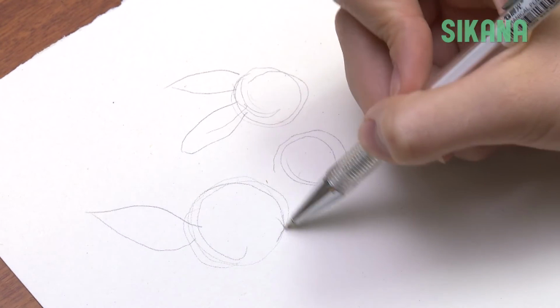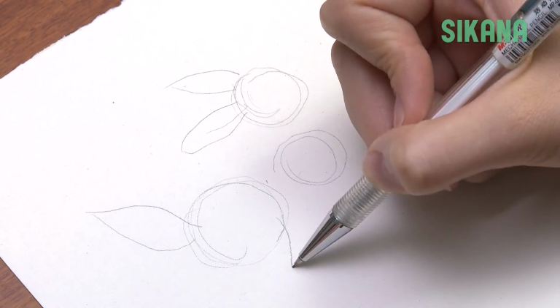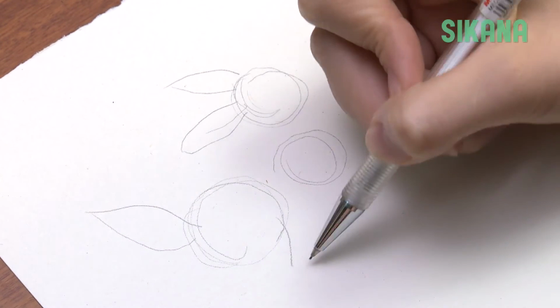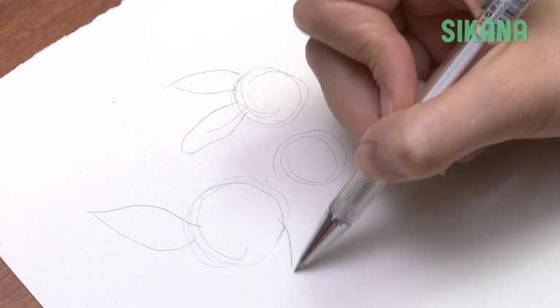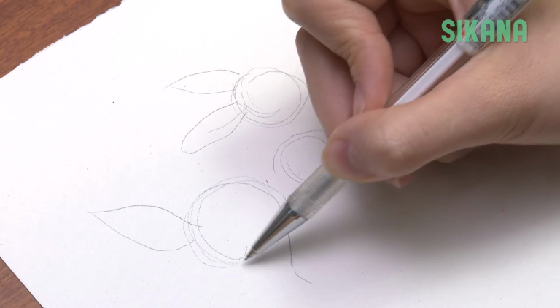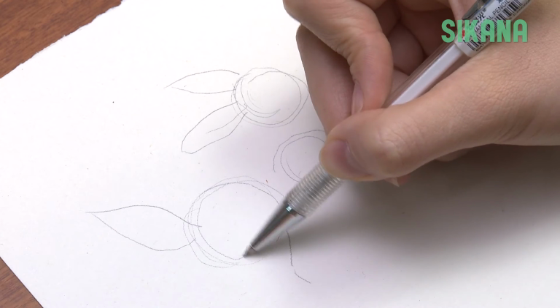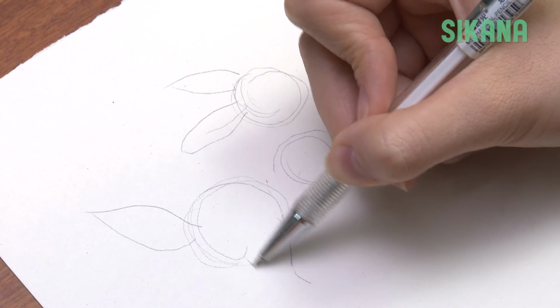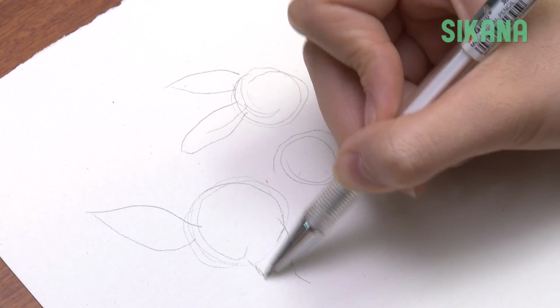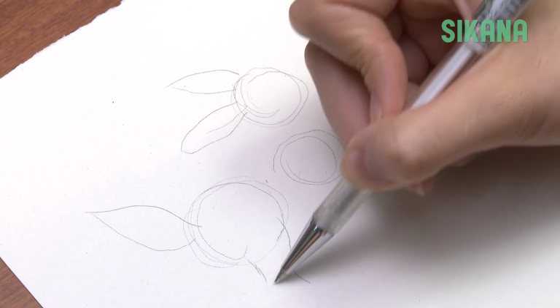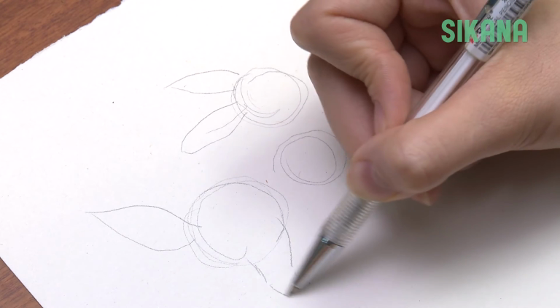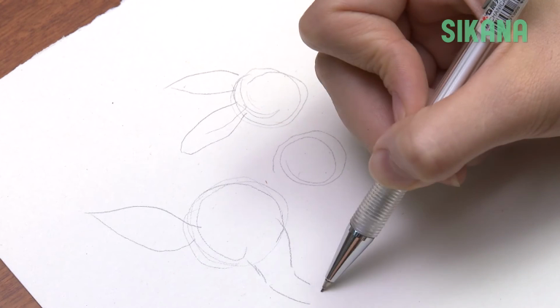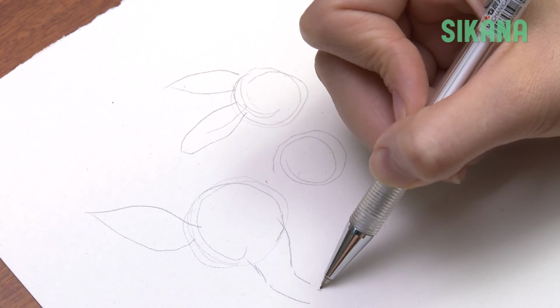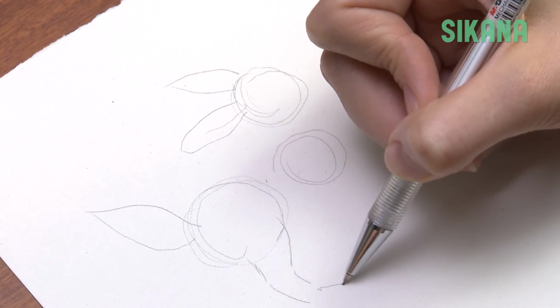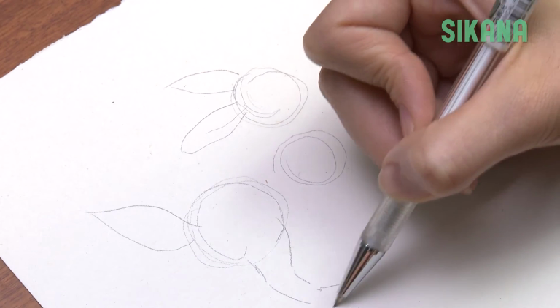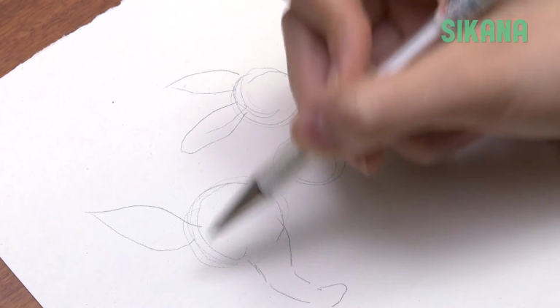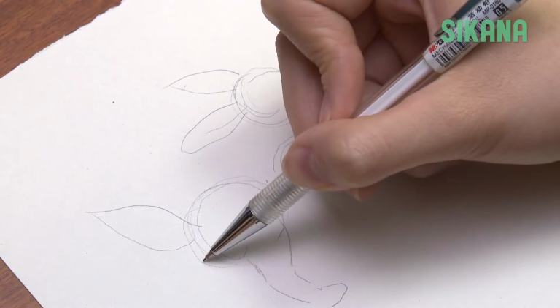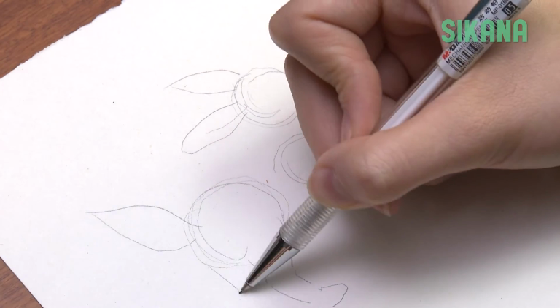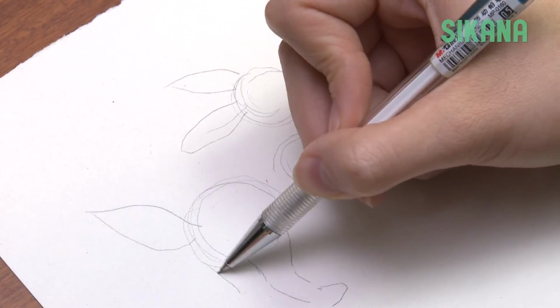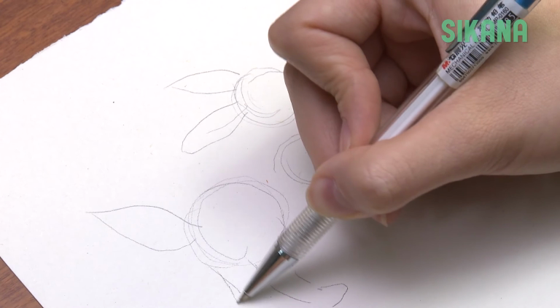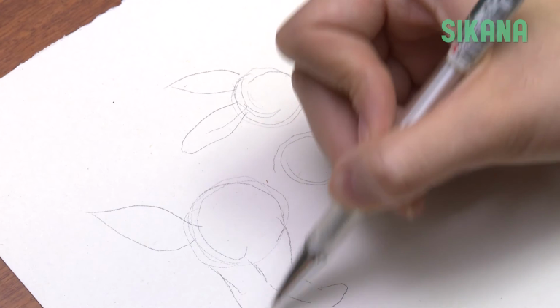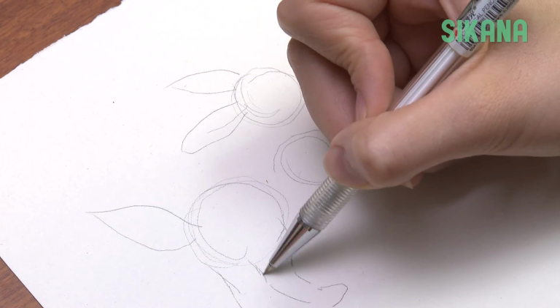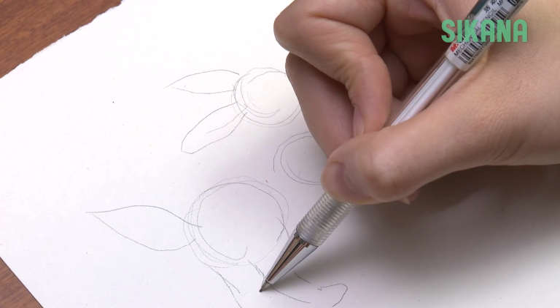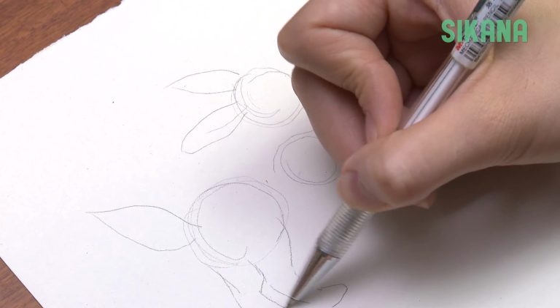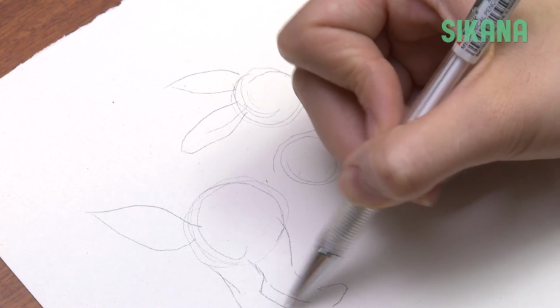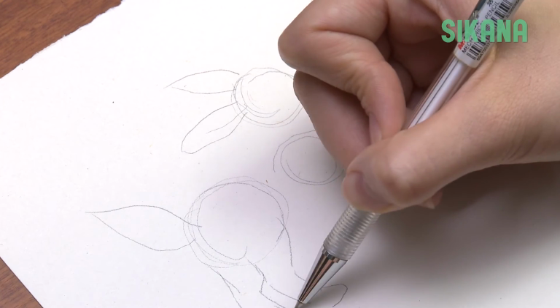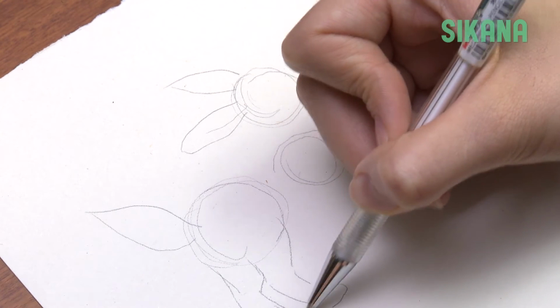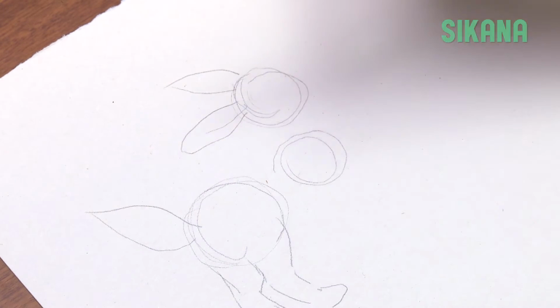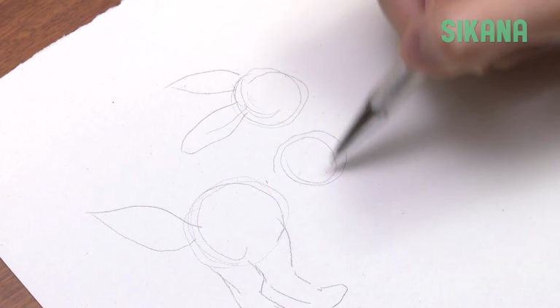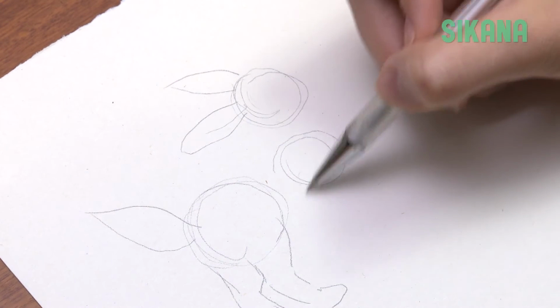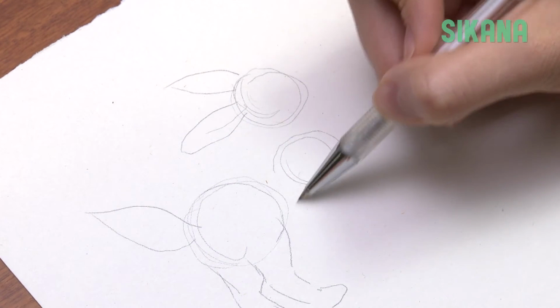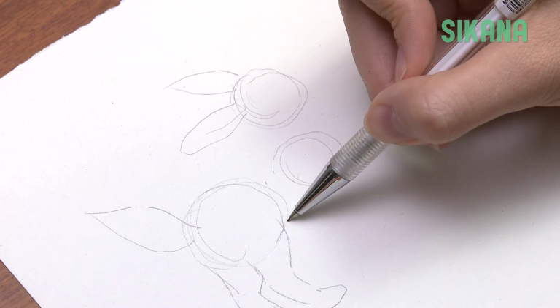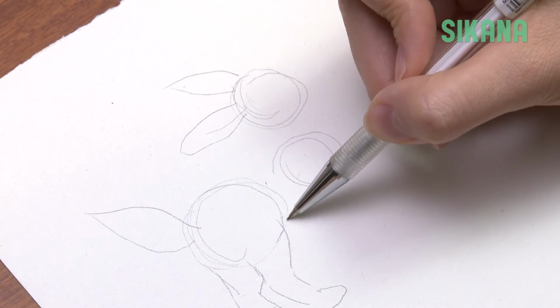Draw the back legs with joints similar to a dog's. Then link both body circles.